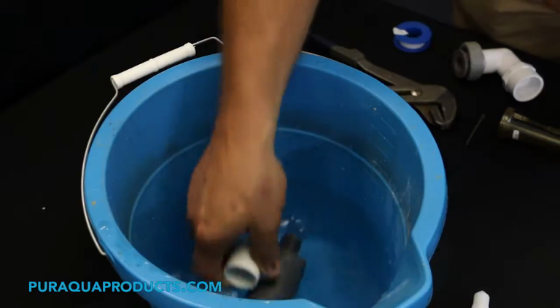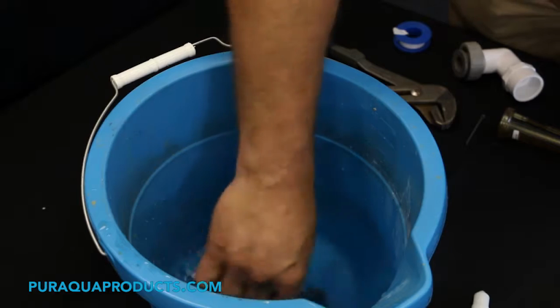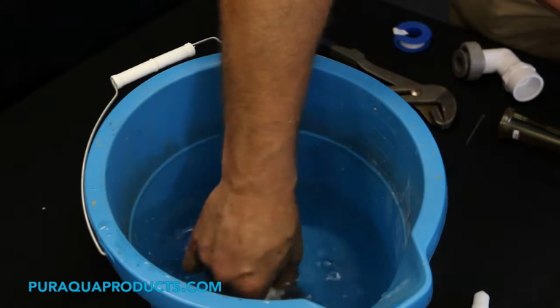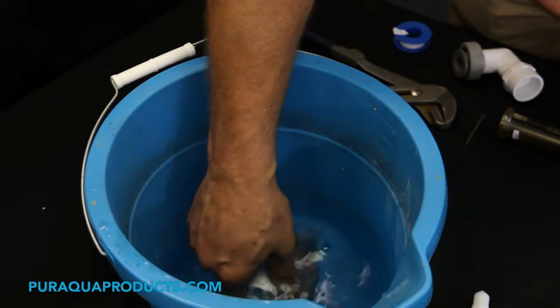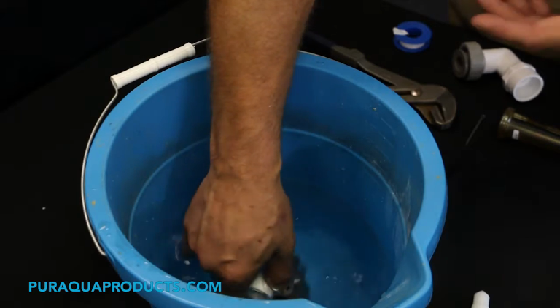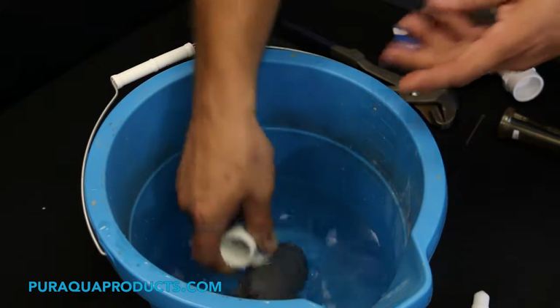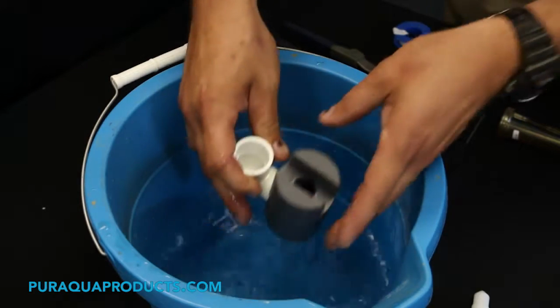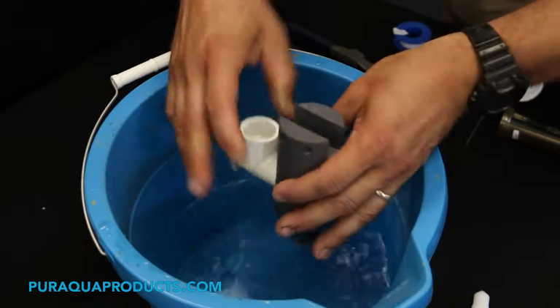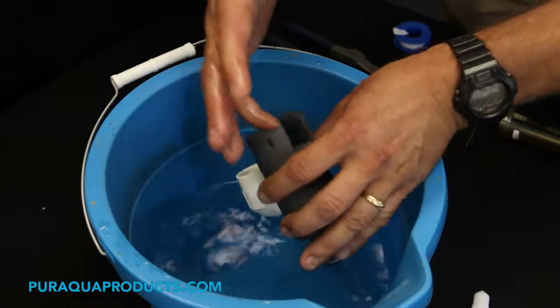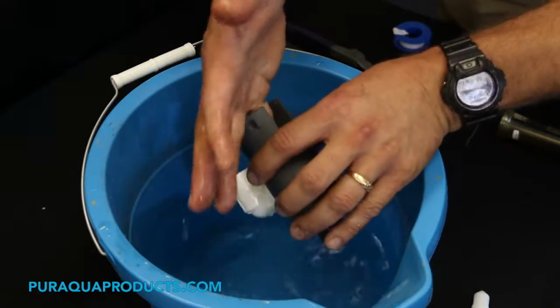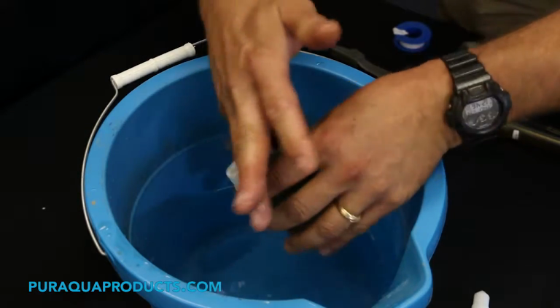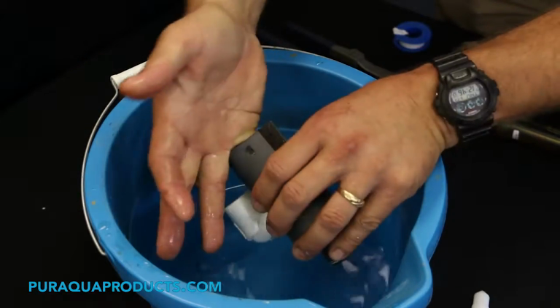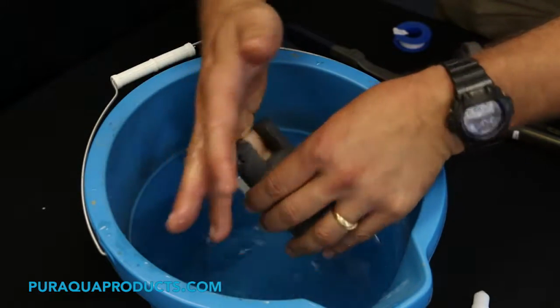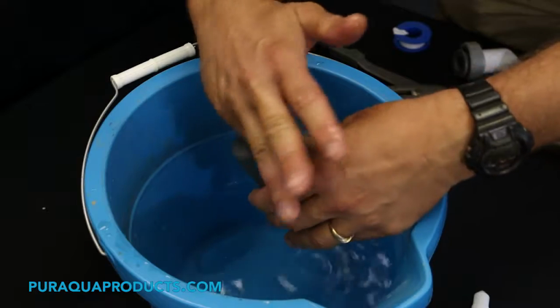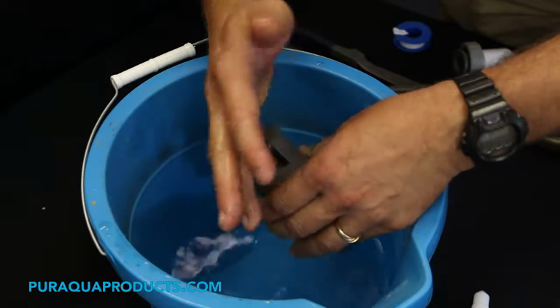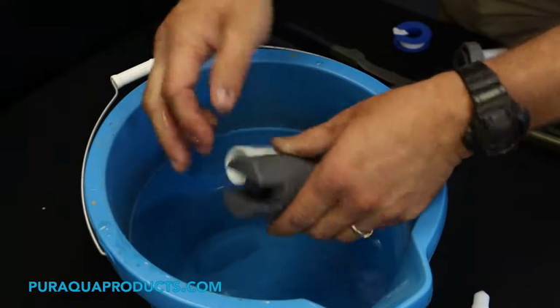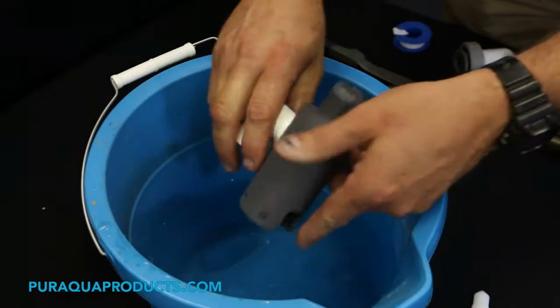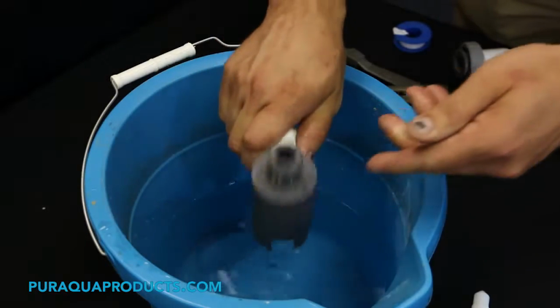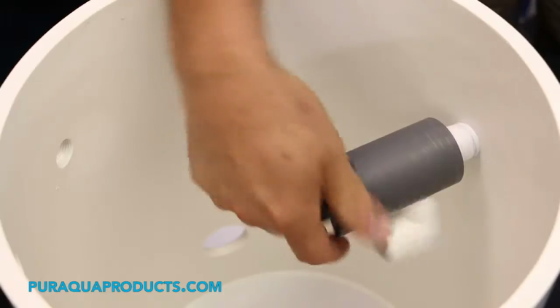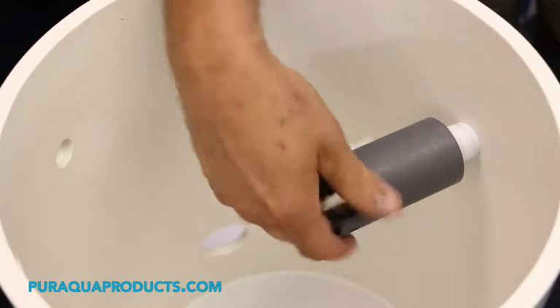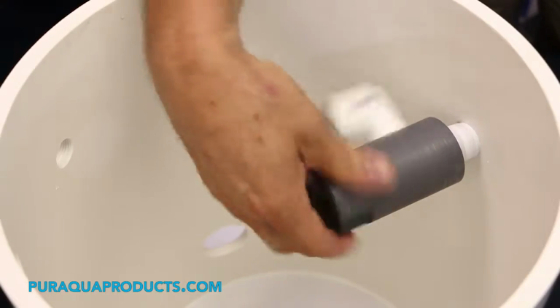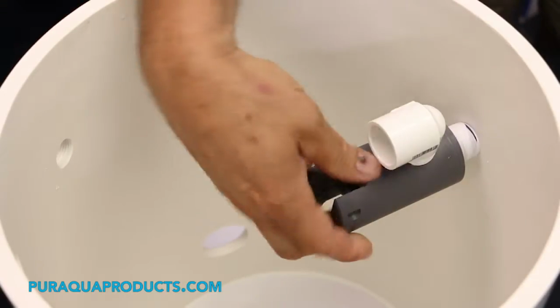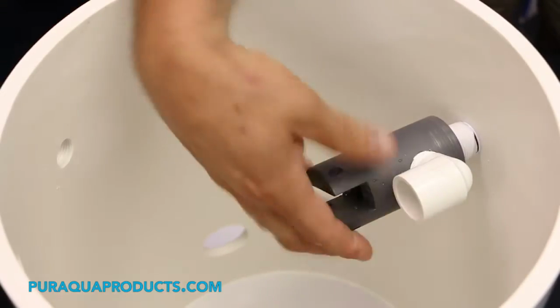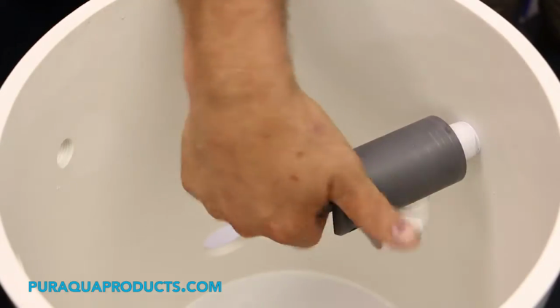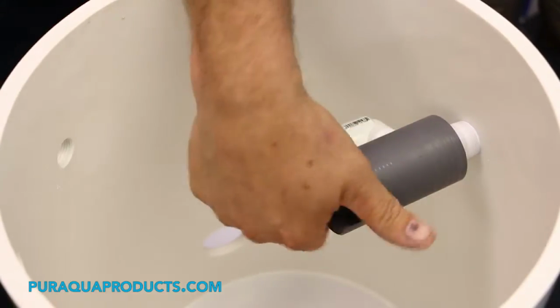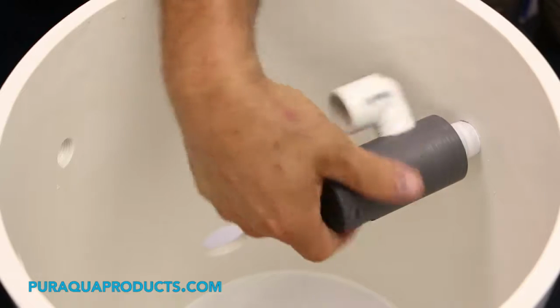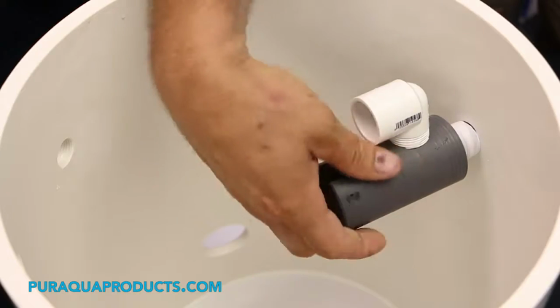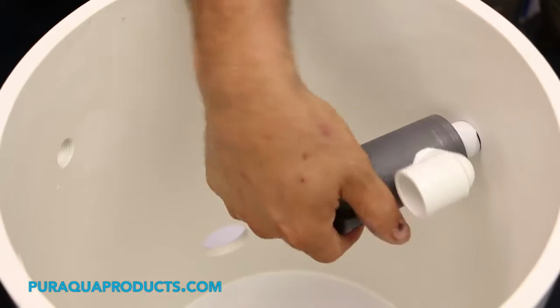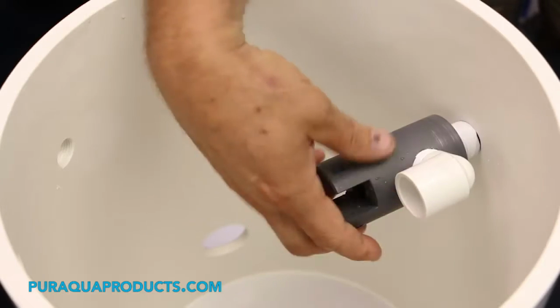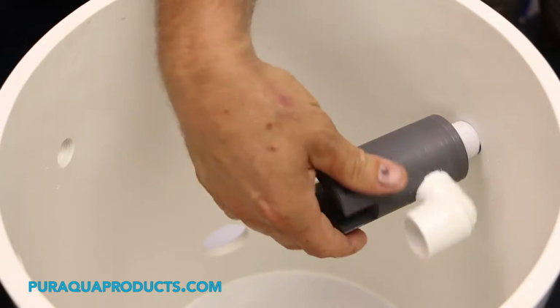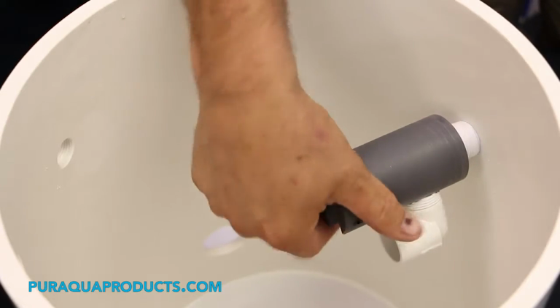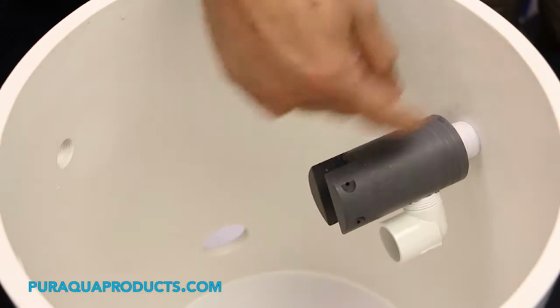Step nine: rinse the valve with fresh water and check the bore for roughness or damage with your finger. Step ten: reassemble in reverse, making sure to wrap threaded parts with Teflon tape to avoid leaks.